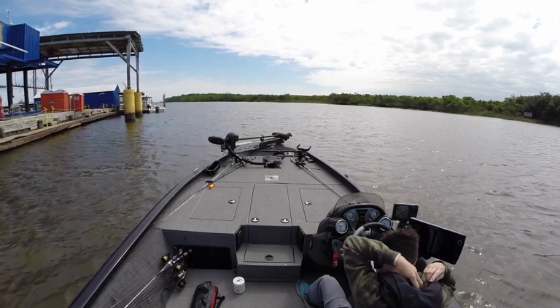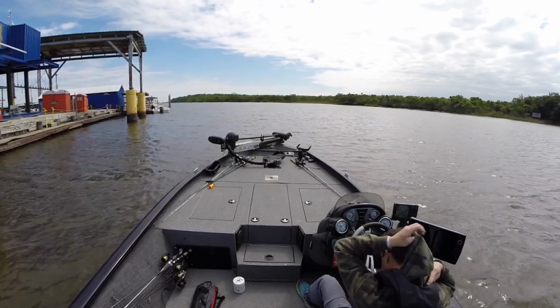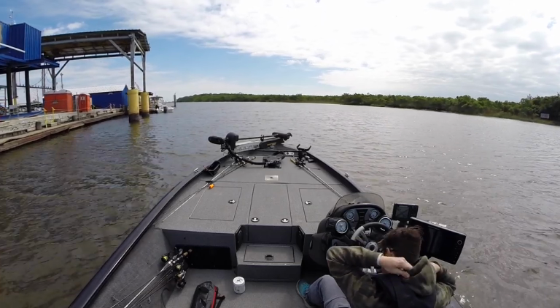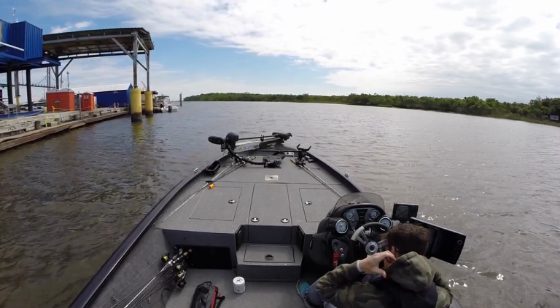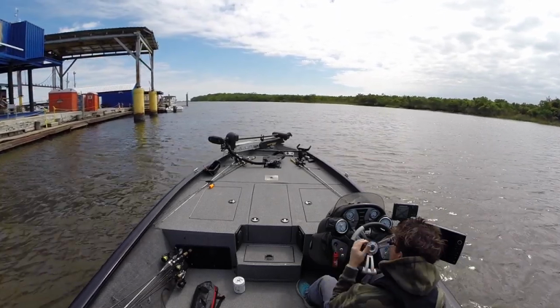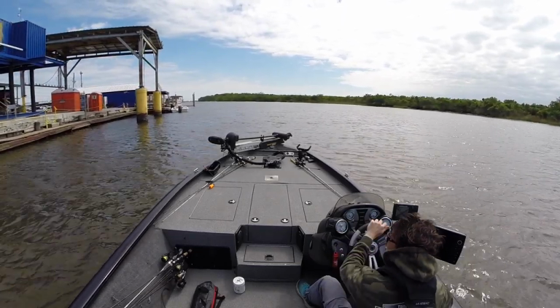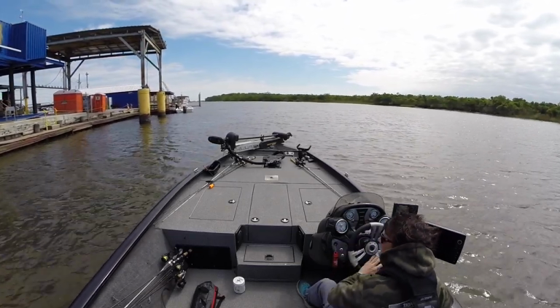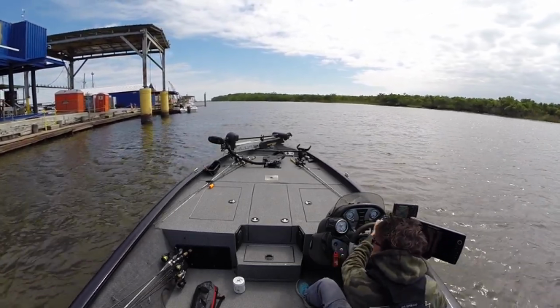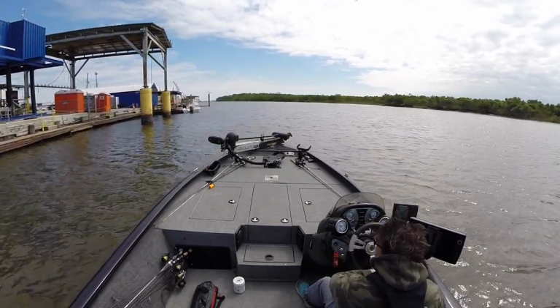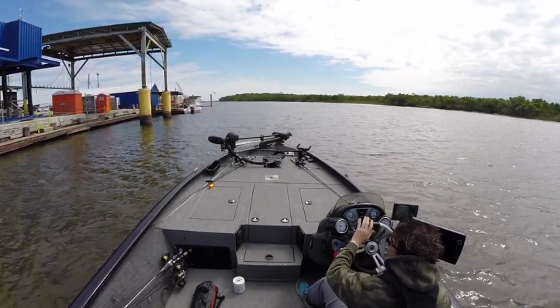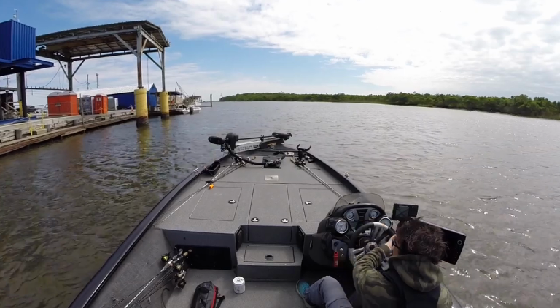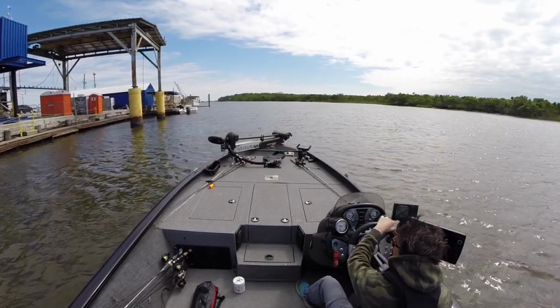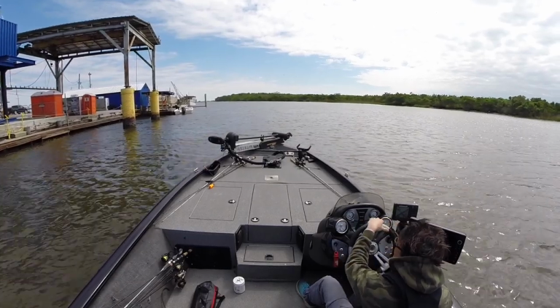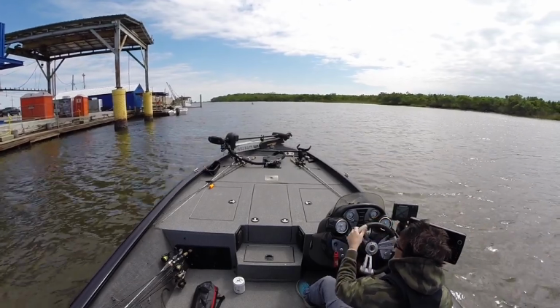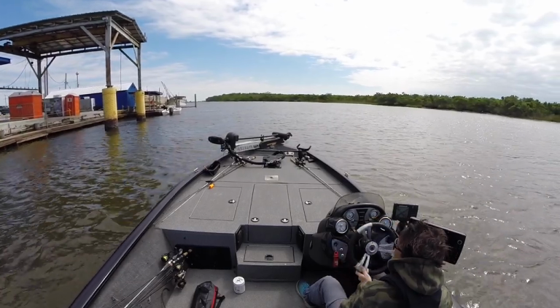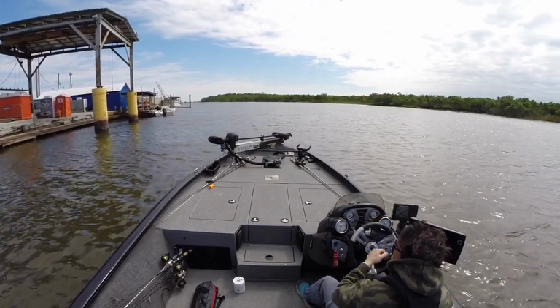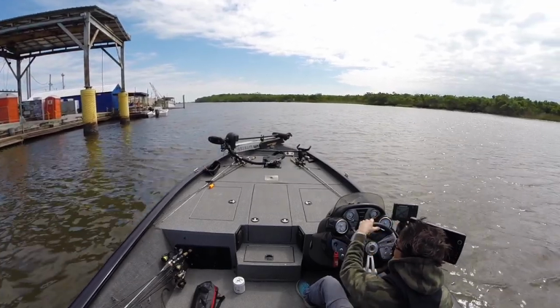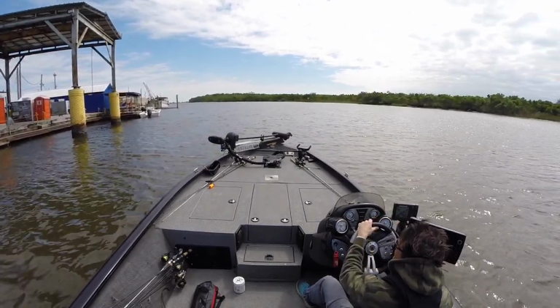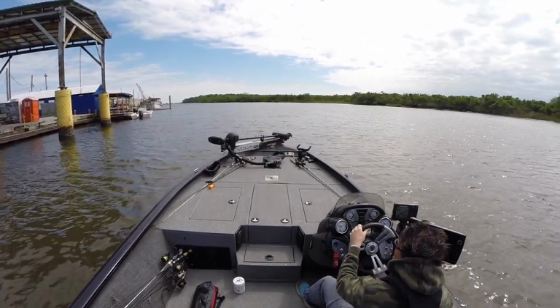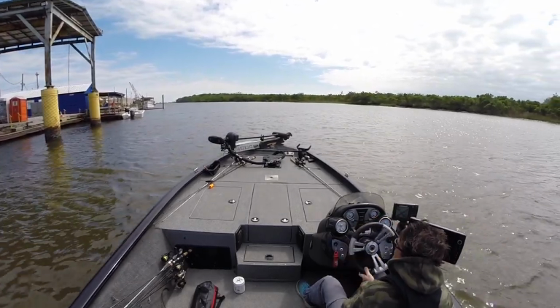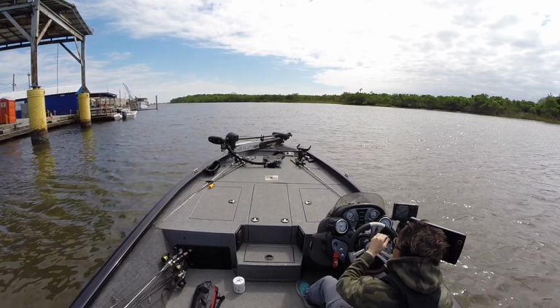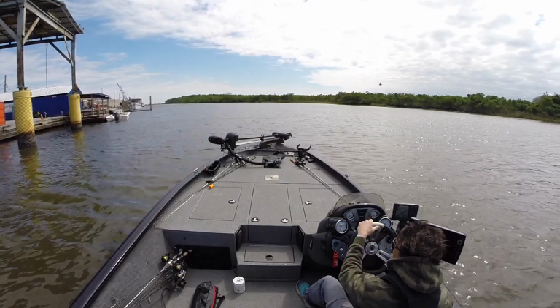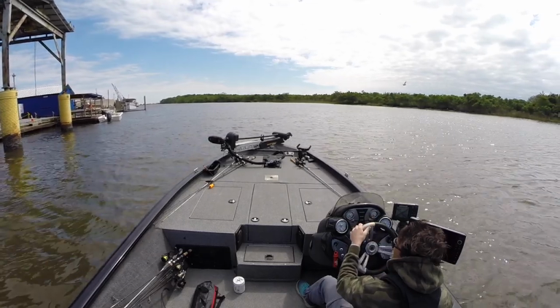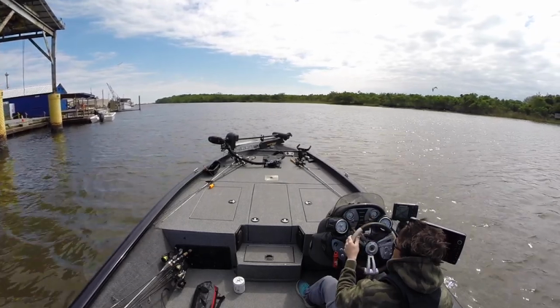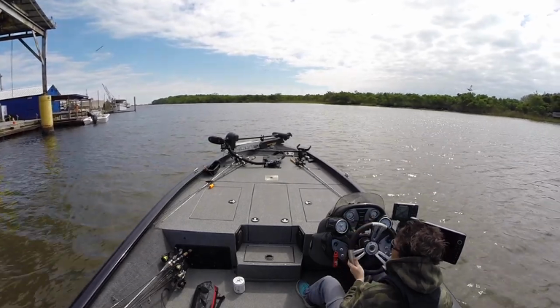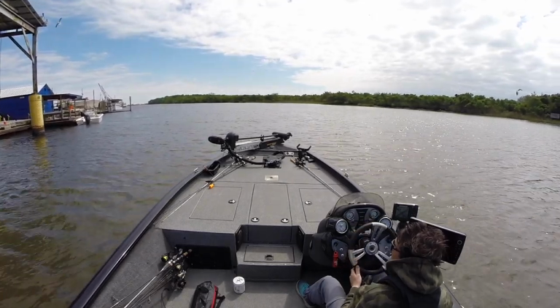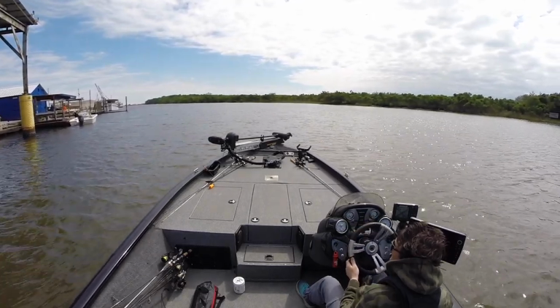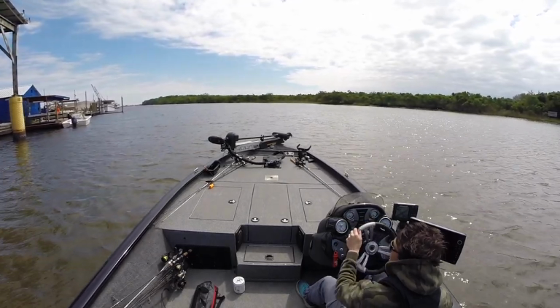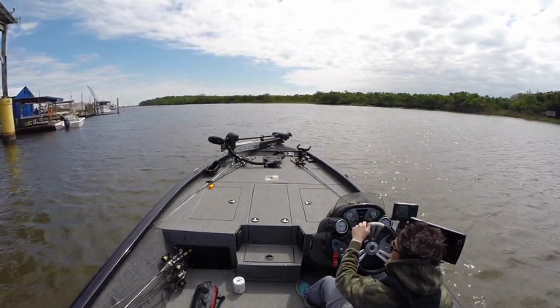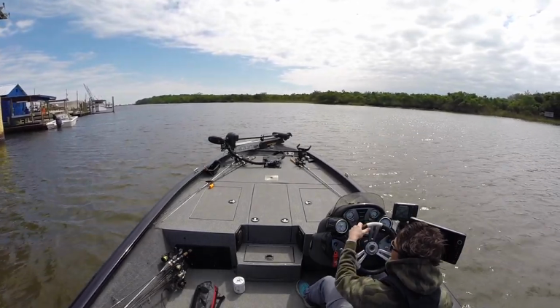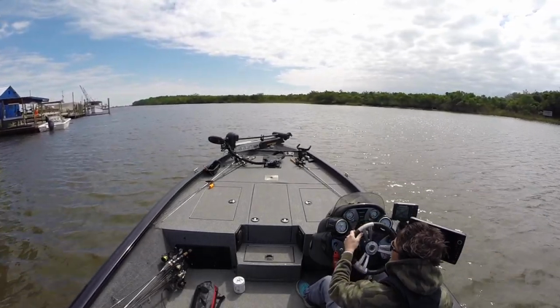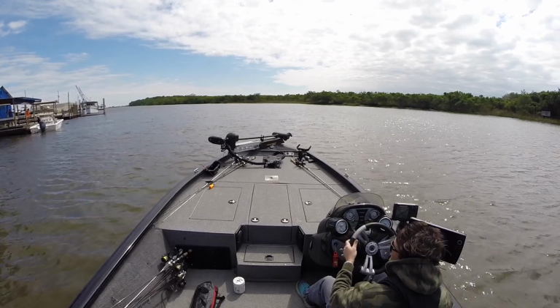As you come out of Hokedell Marina, if you're not super familiar with the location, just come out the marina, take a left, and you're just going to go across a very long no-wake zone.